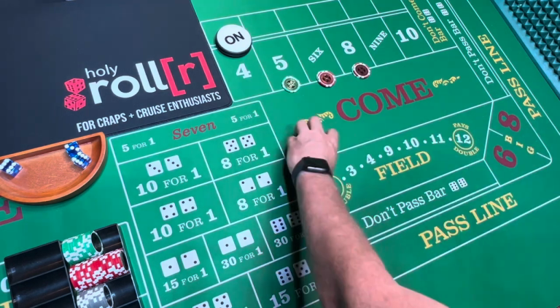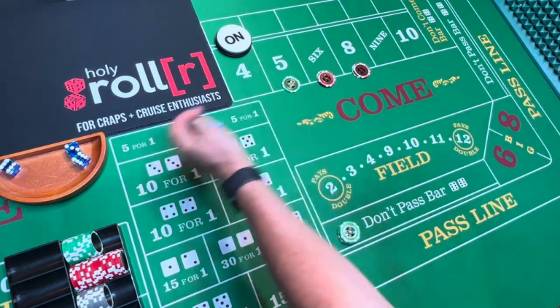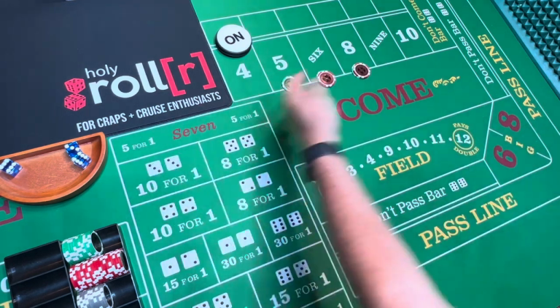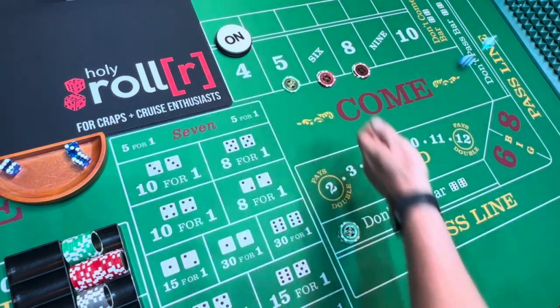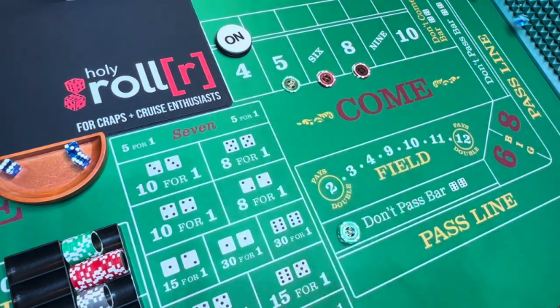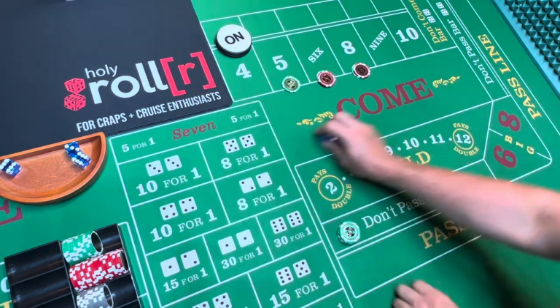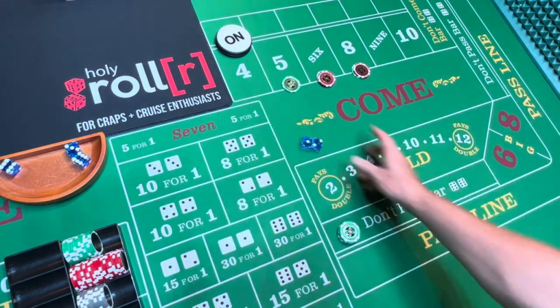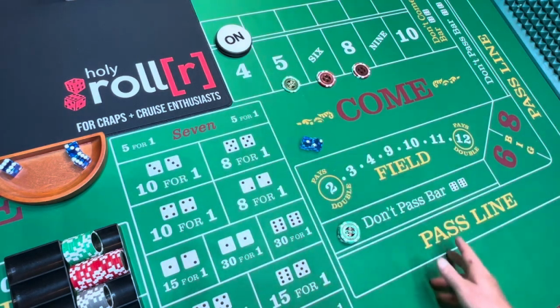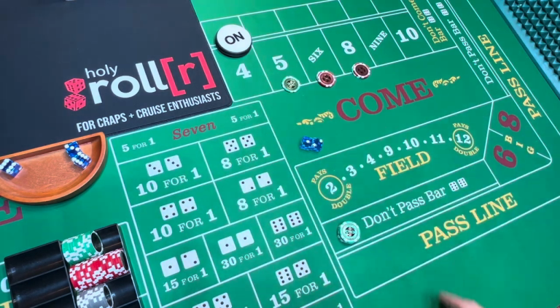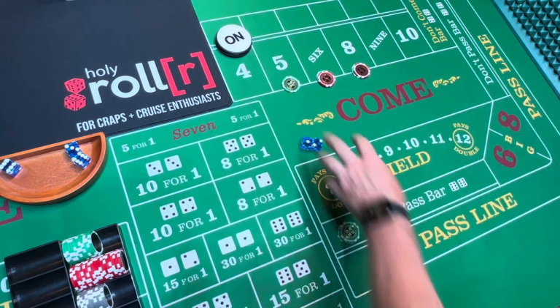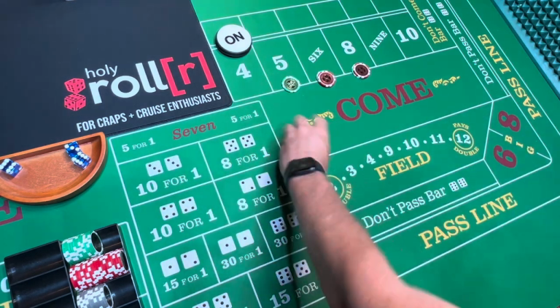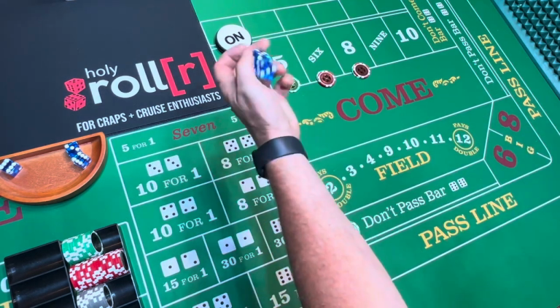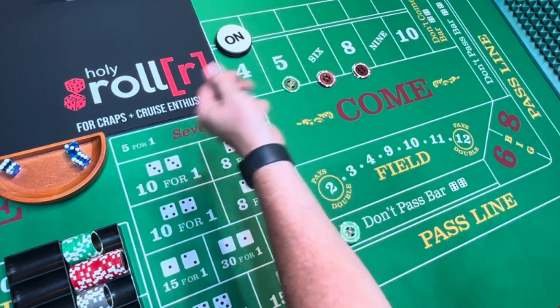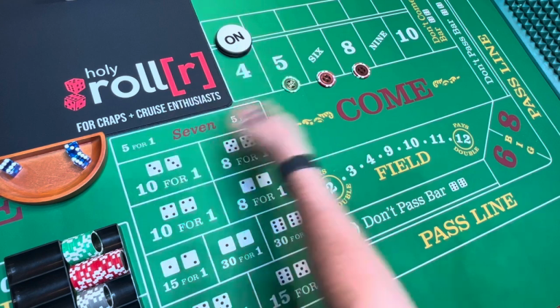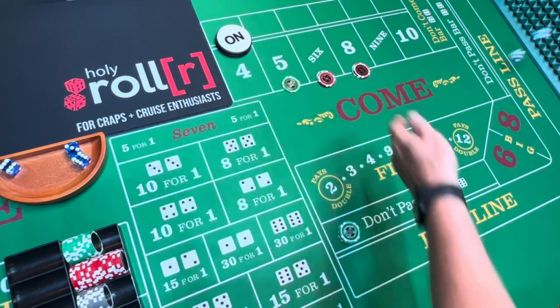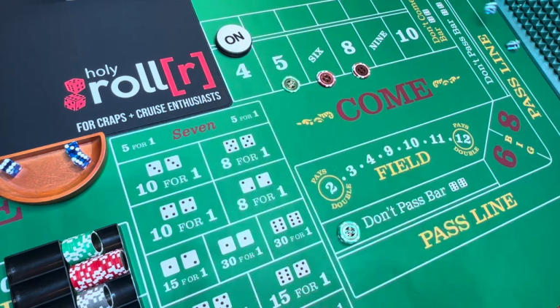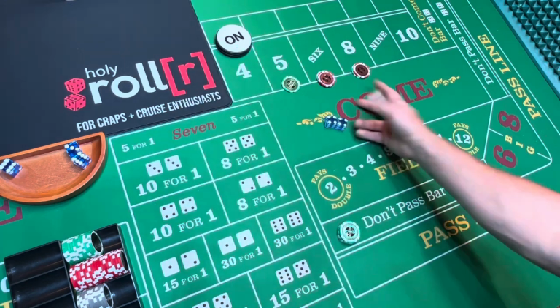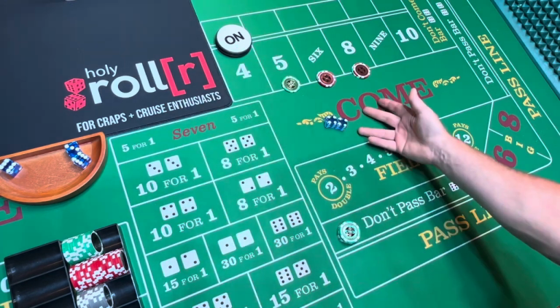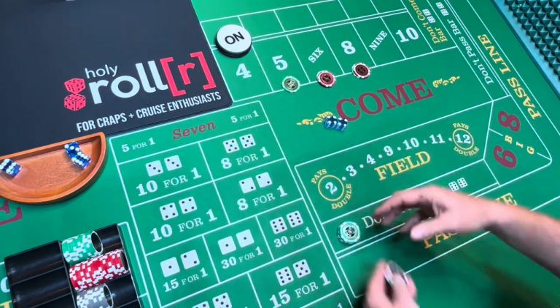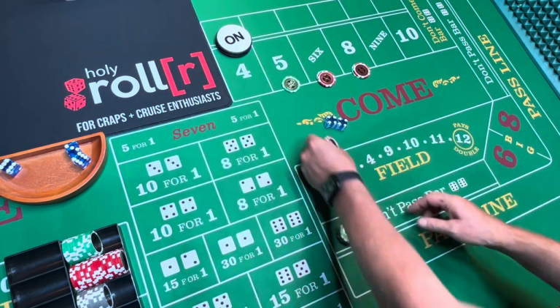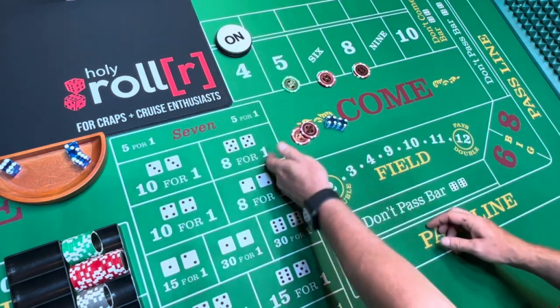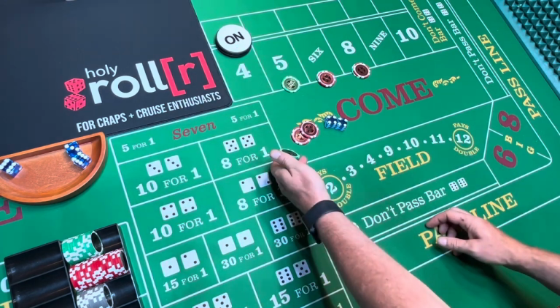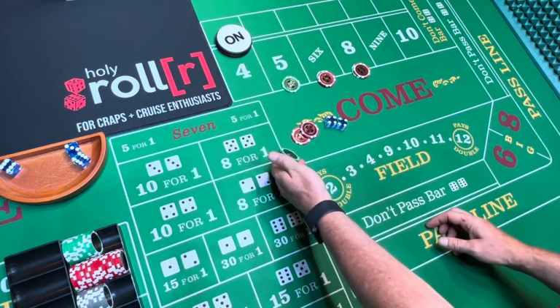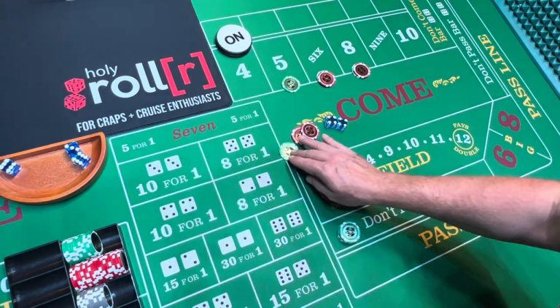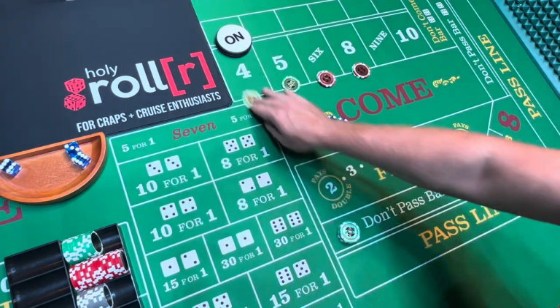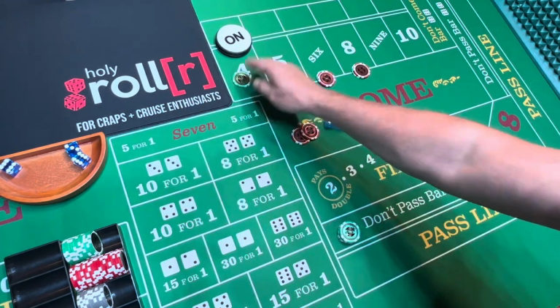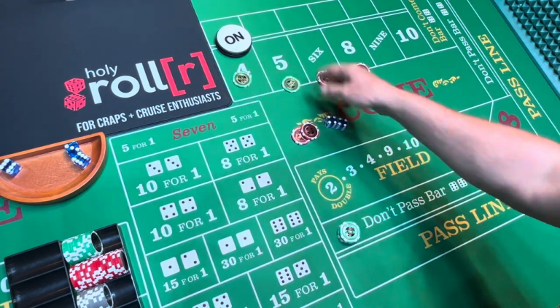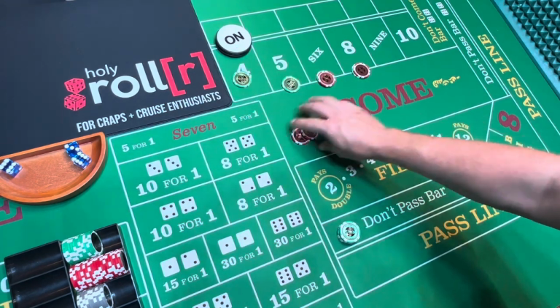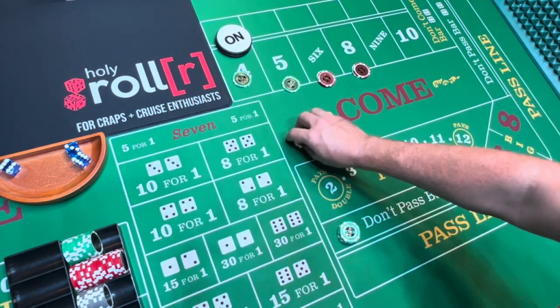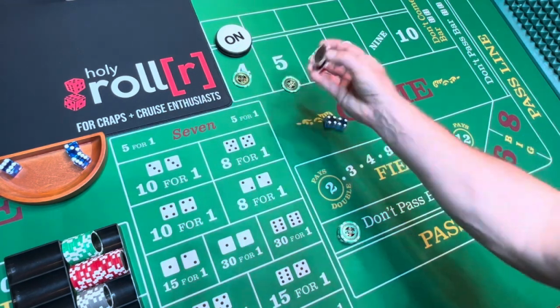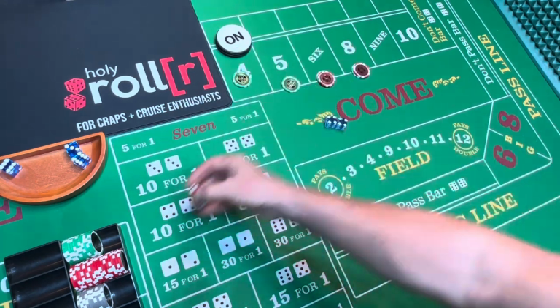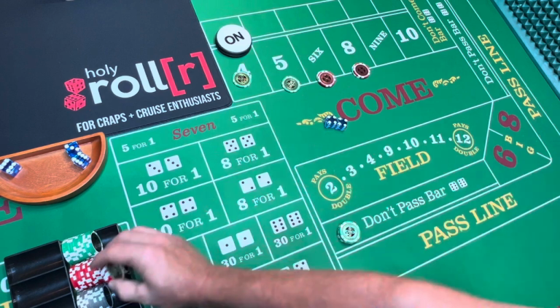I roll again to miss the 4. A 3 rolls — nothing. I roll again to miss the 4. The 8 hits, I win 35. I buy the 4 for 25 and rack the 10.